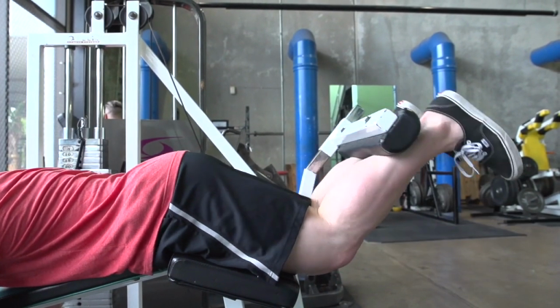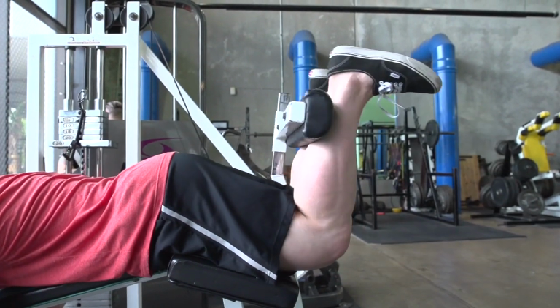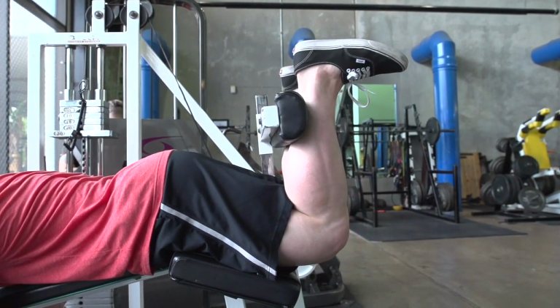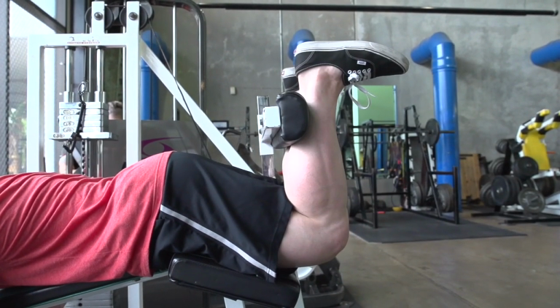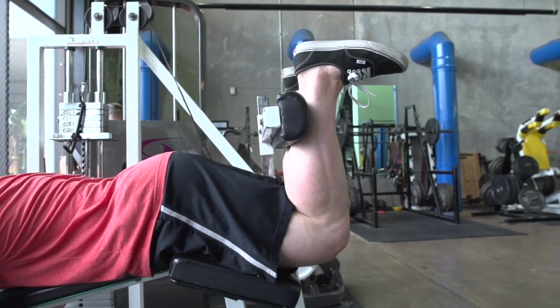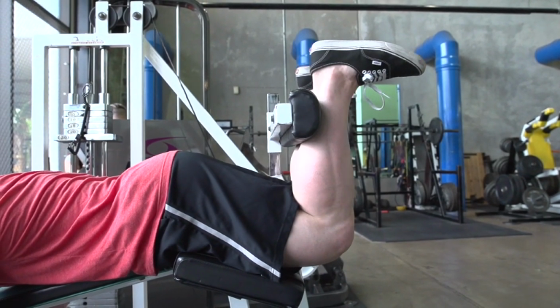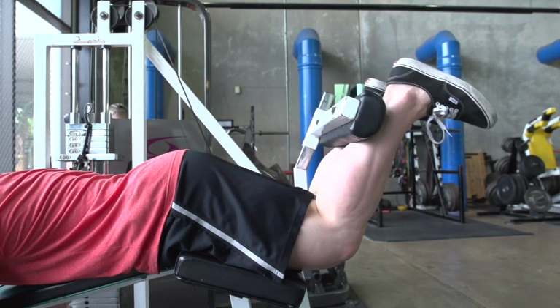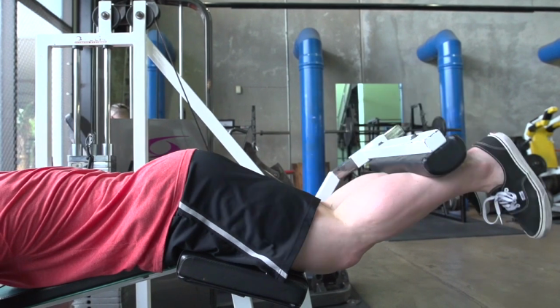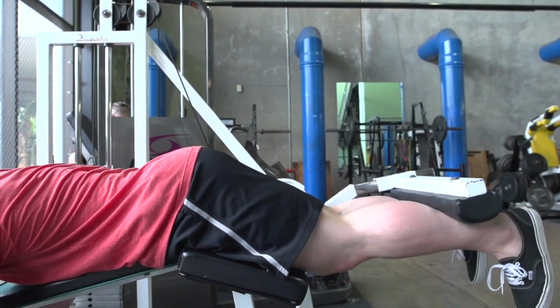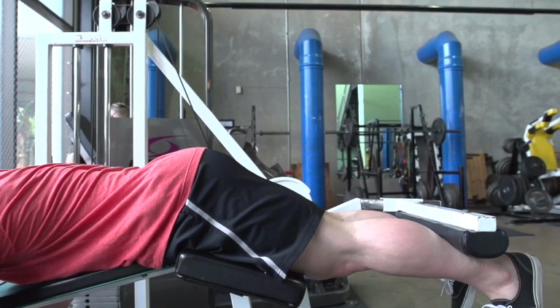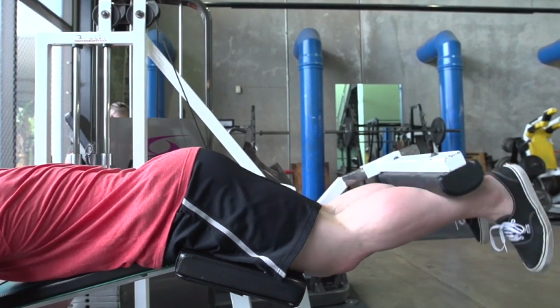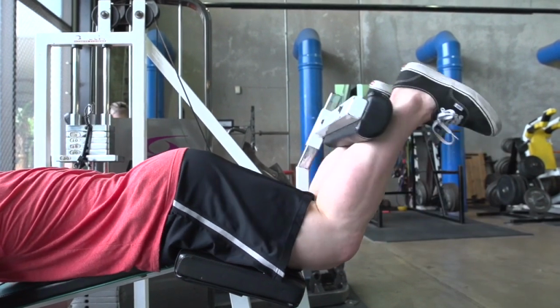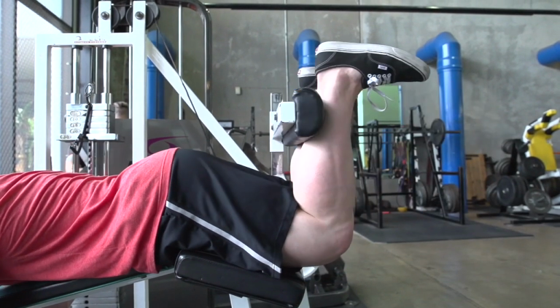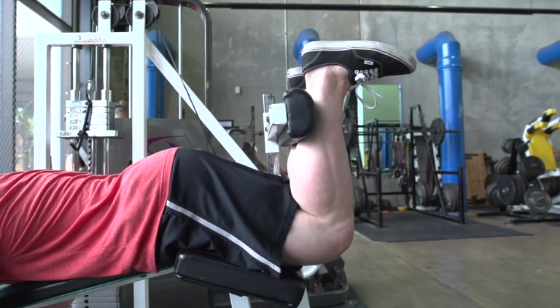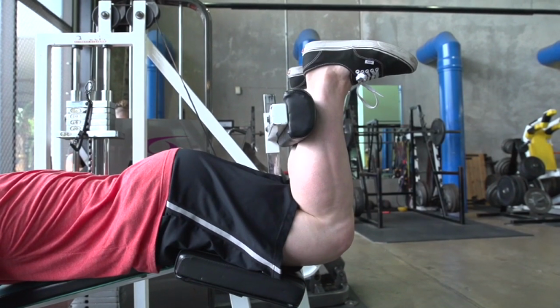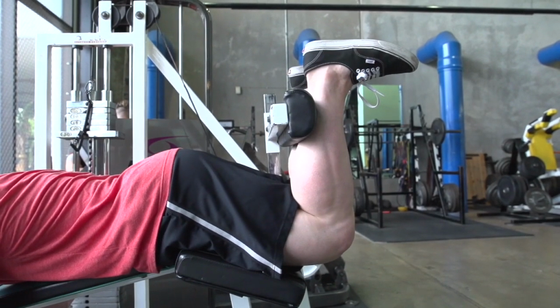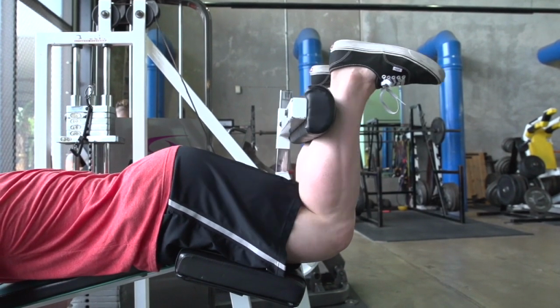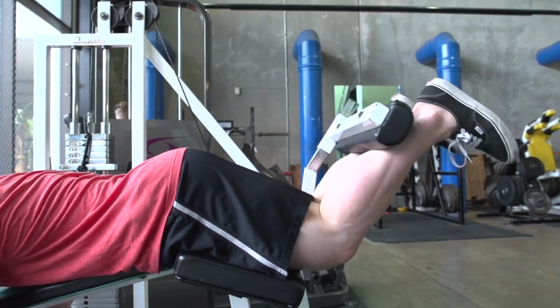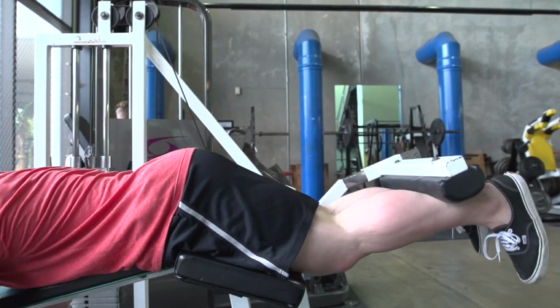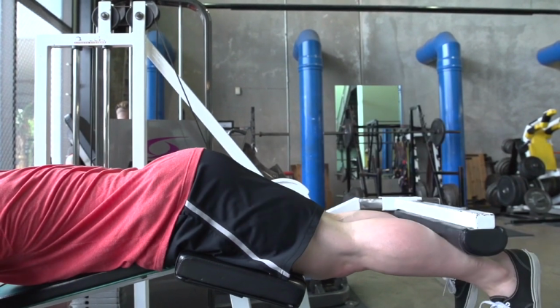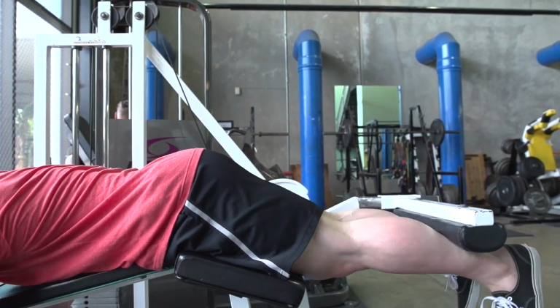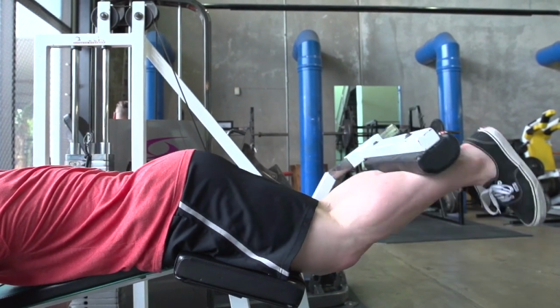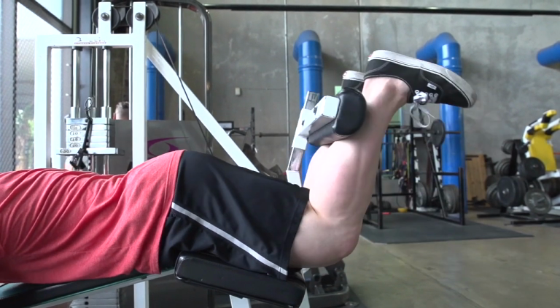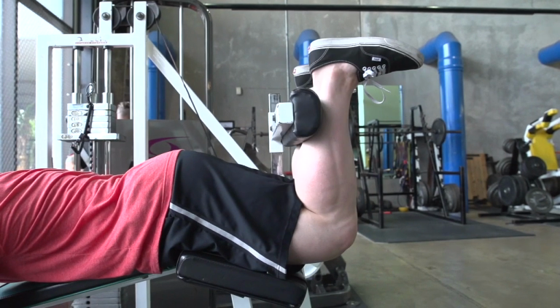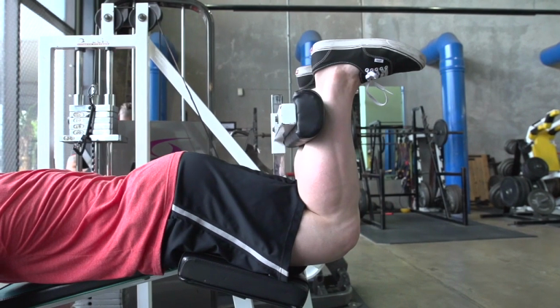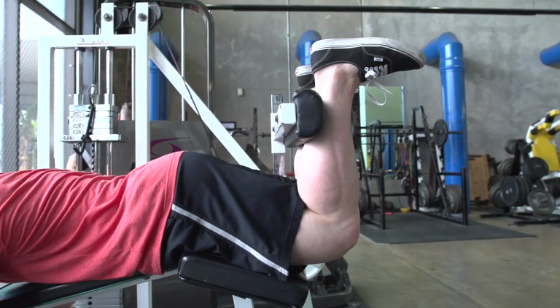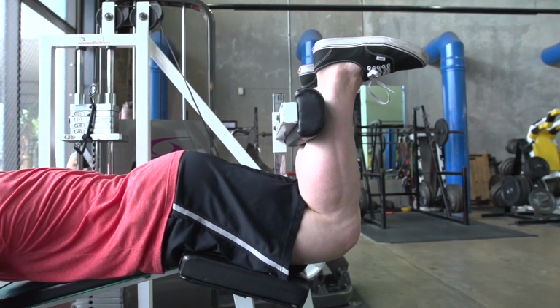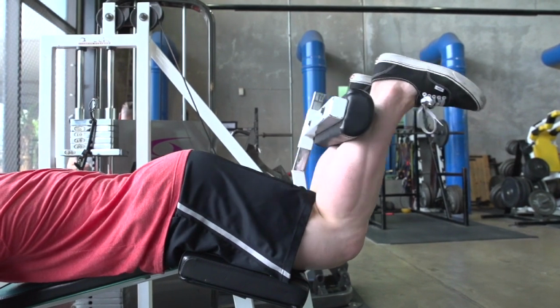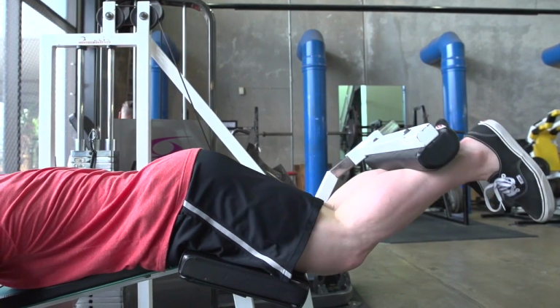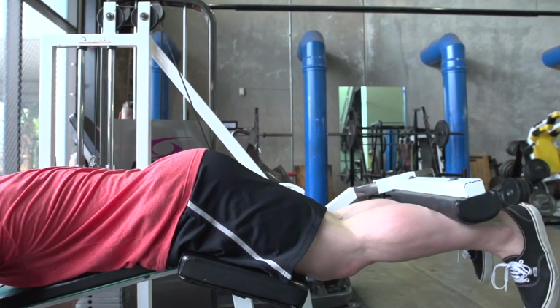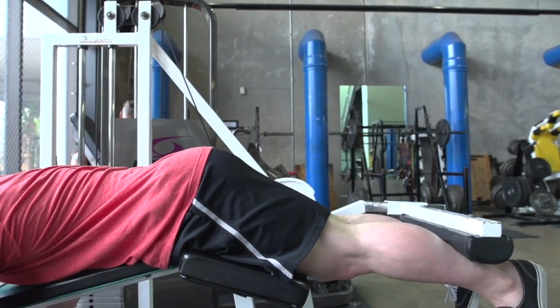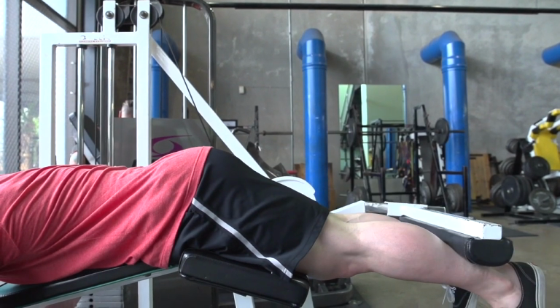At the top of the rep, you really want to pay special attention to truly squeezing and flexing the muscle, instead of just raising the machine and letting it back to starting position.